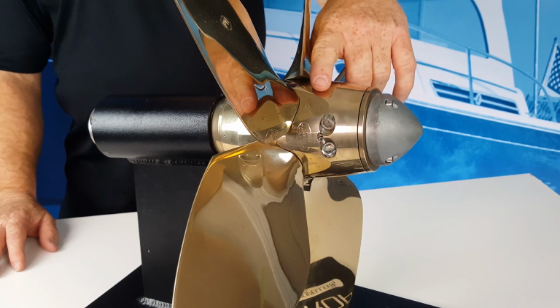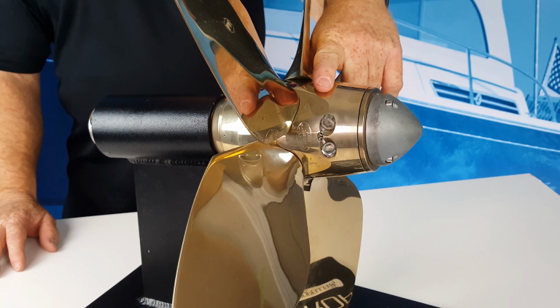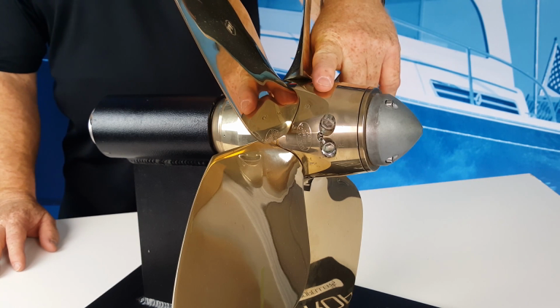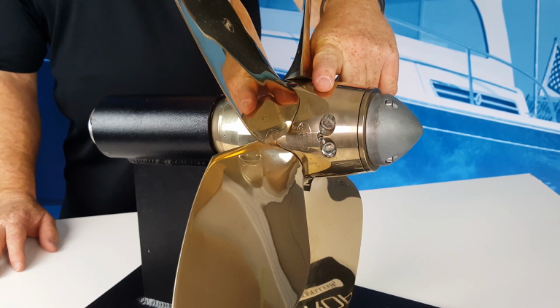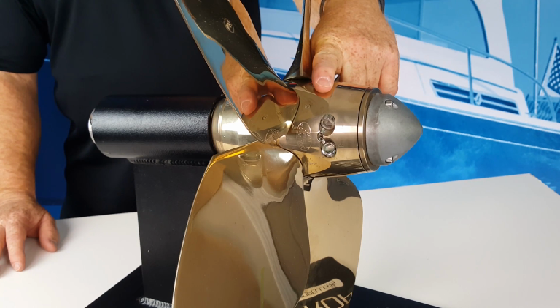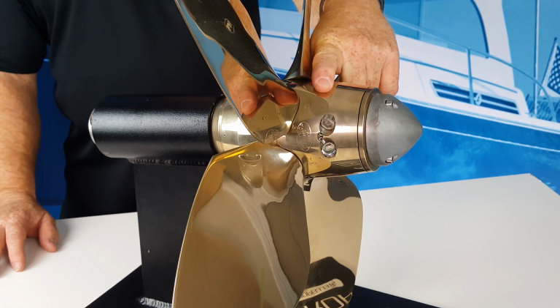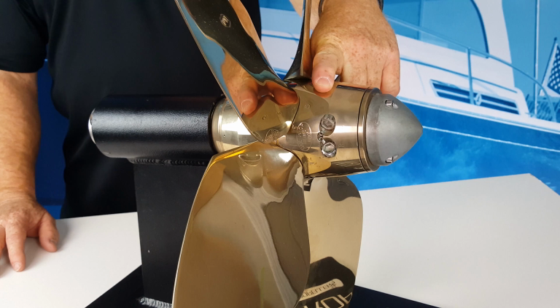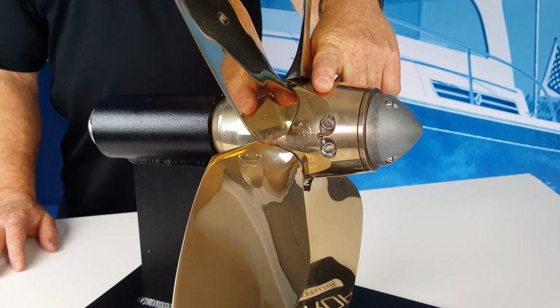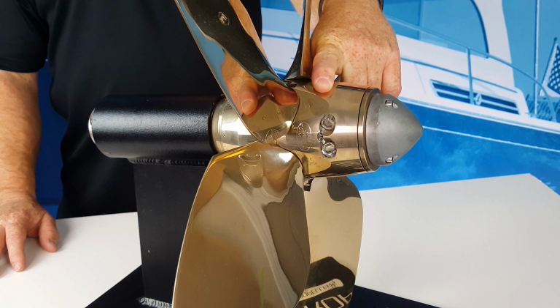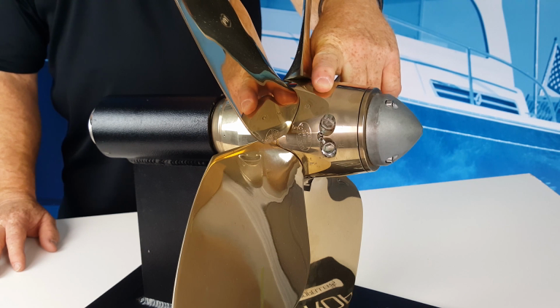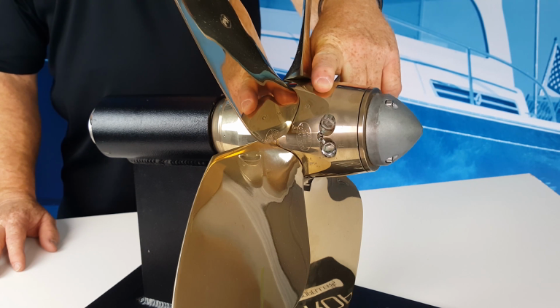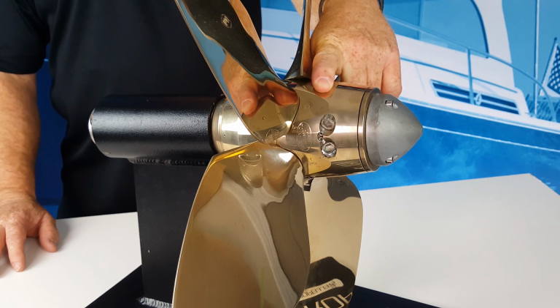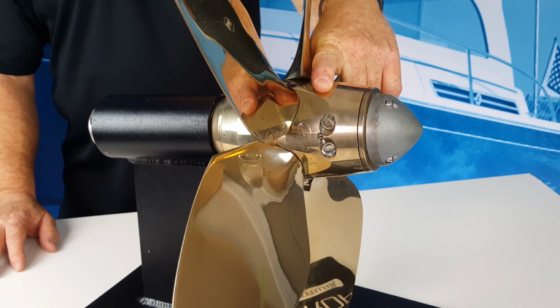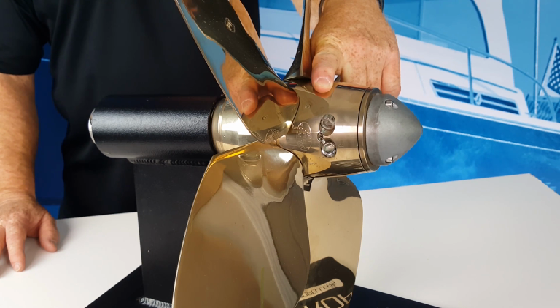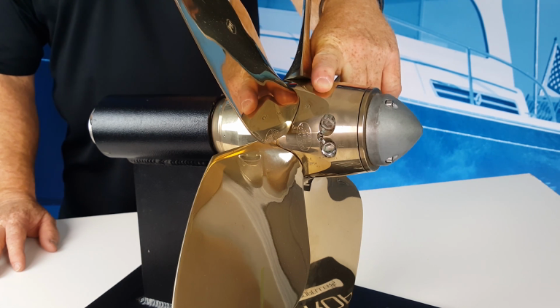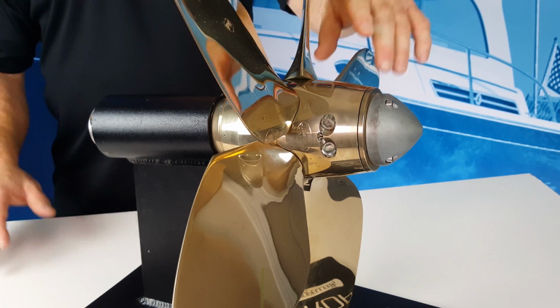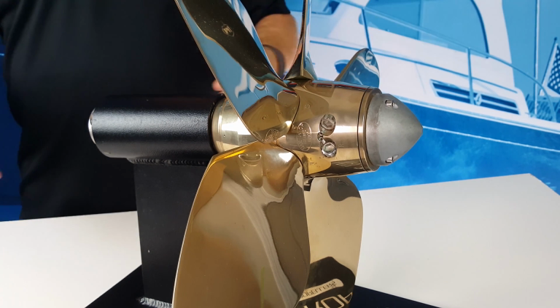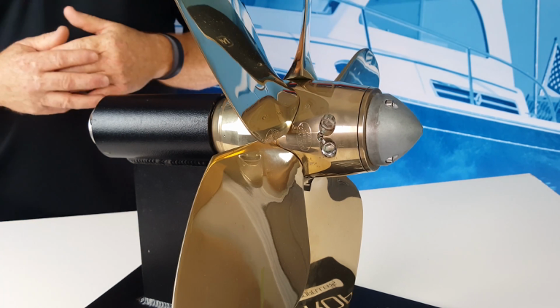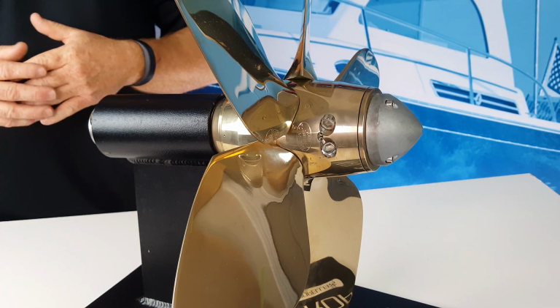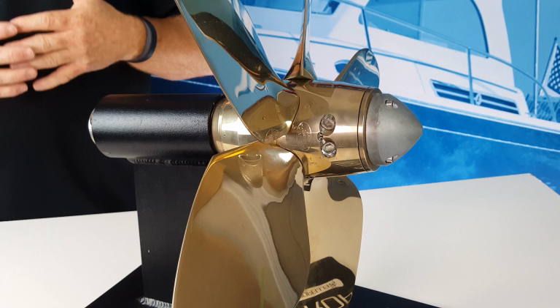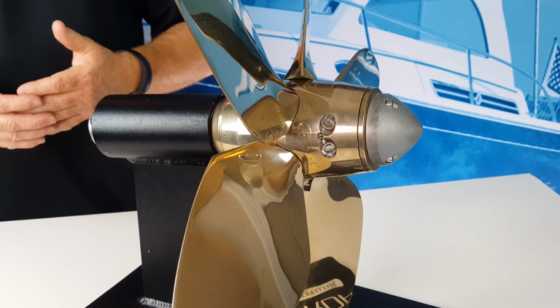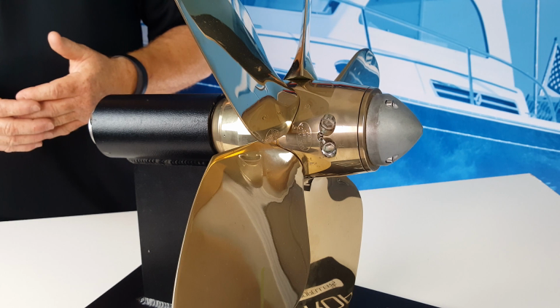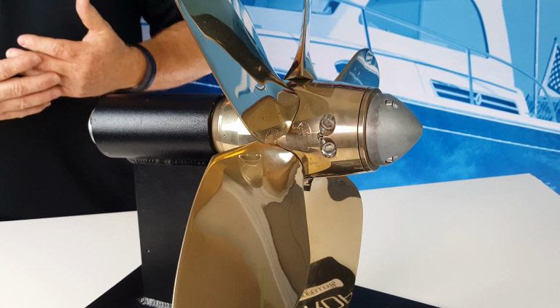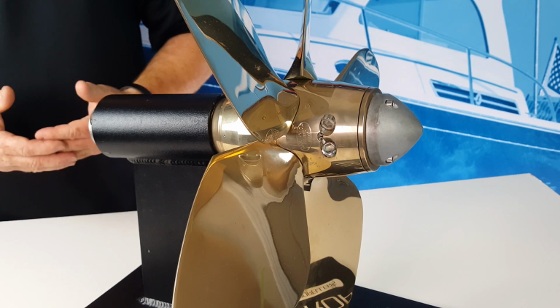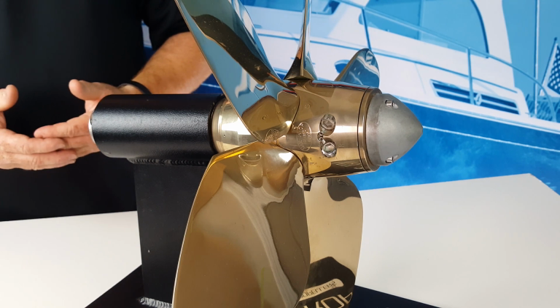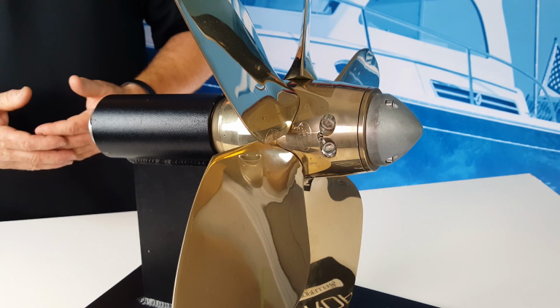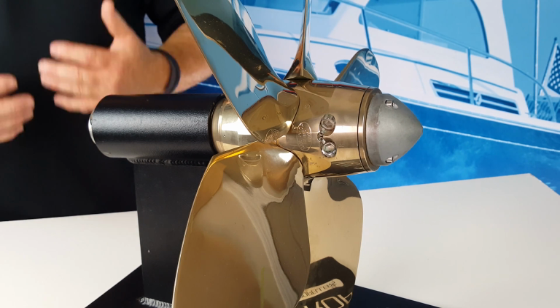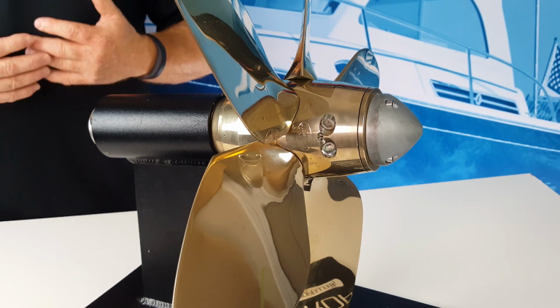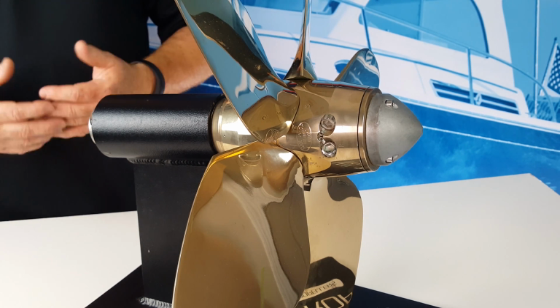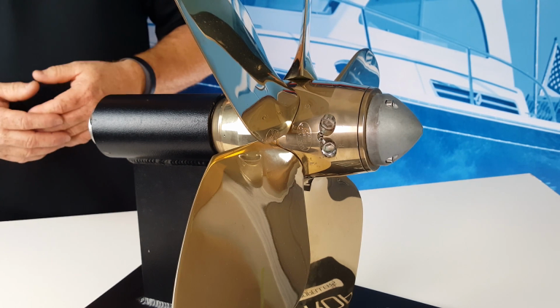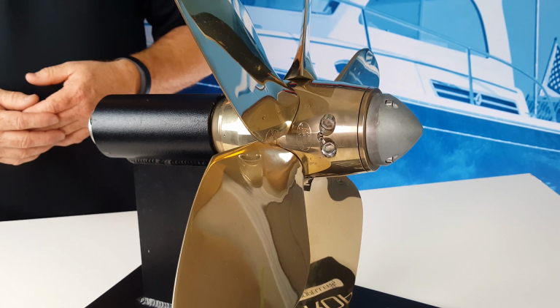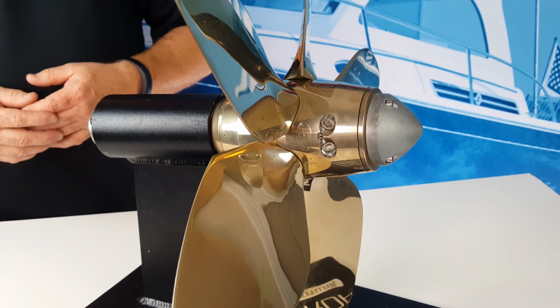With the EZ, you just remove the locking set screw, remove the pitch adjustment bolt, and replace it with one of a different length. Either method allows you to adjust the pitch in predetermined increments so you know exactly what the RPM change will be.